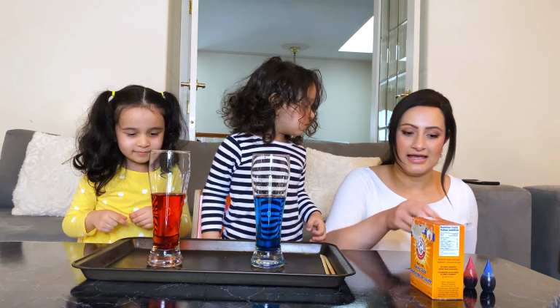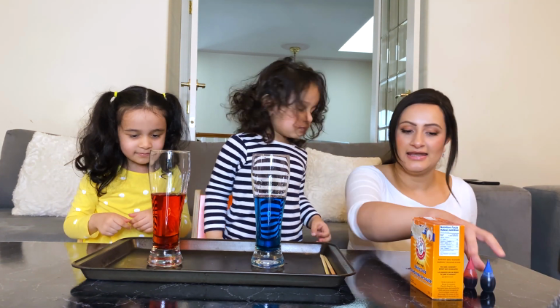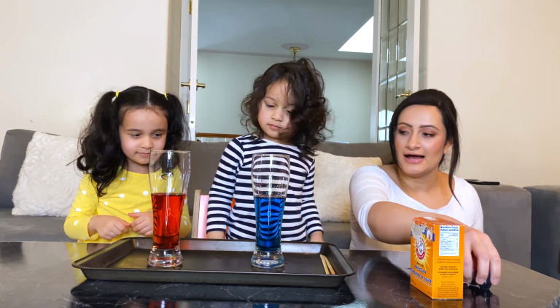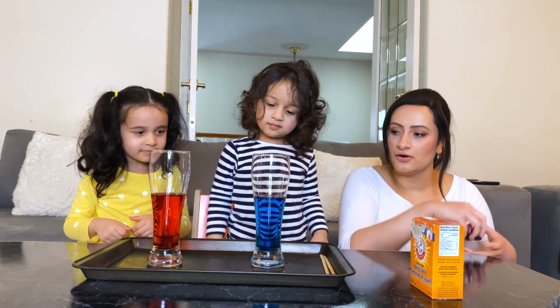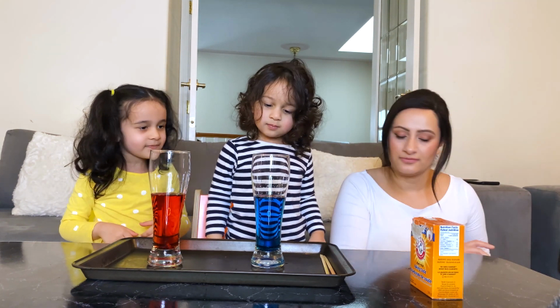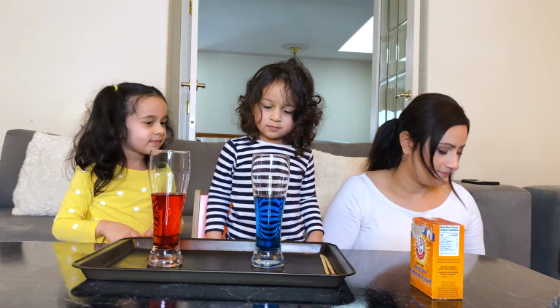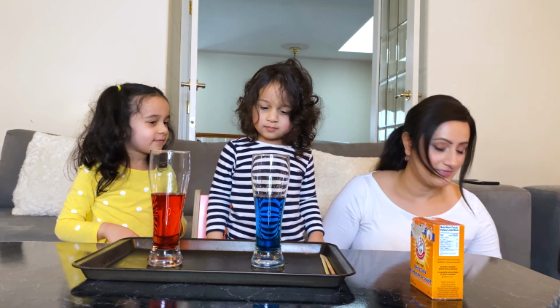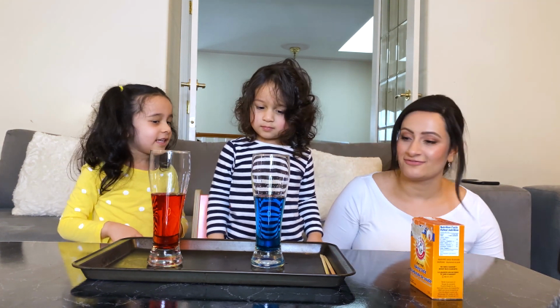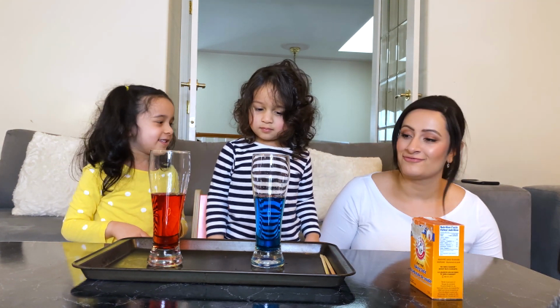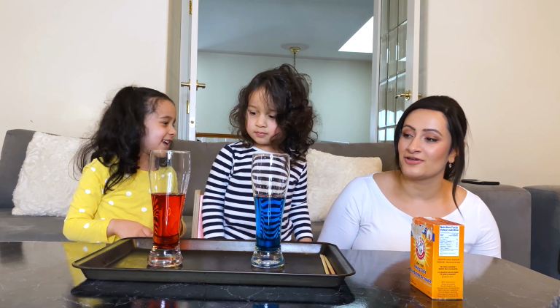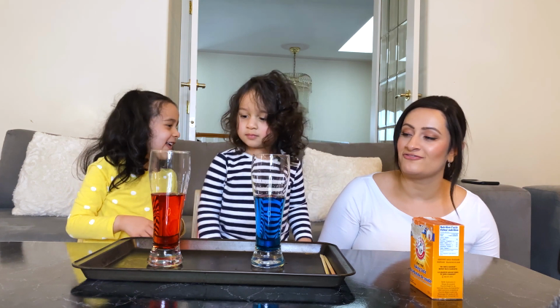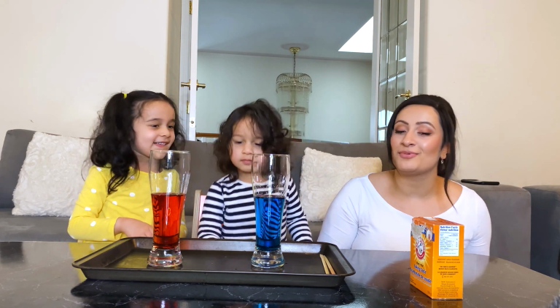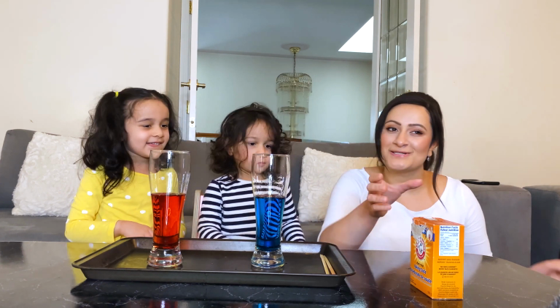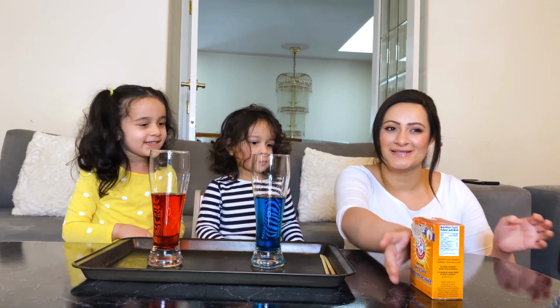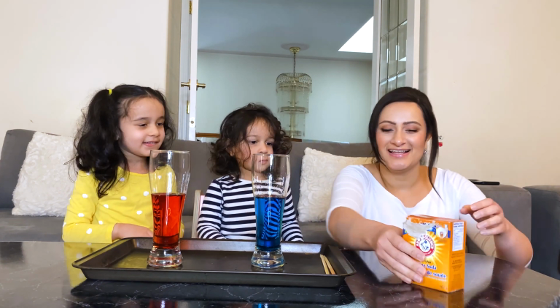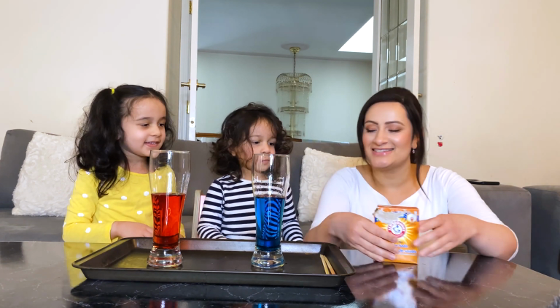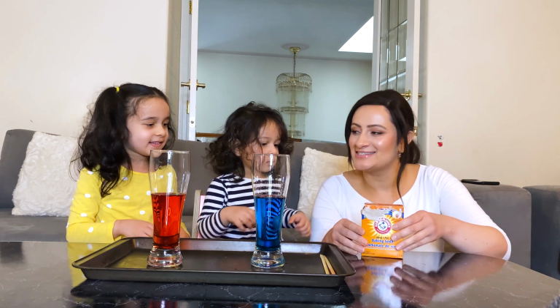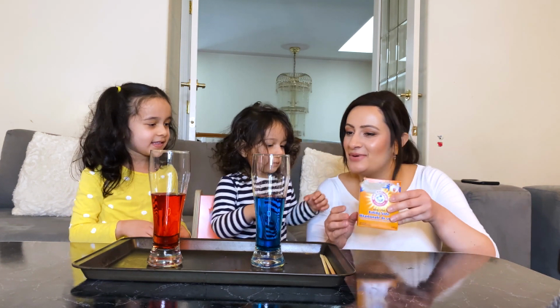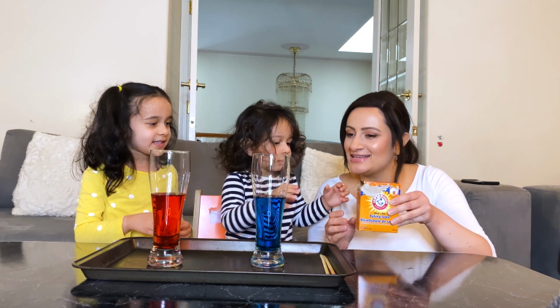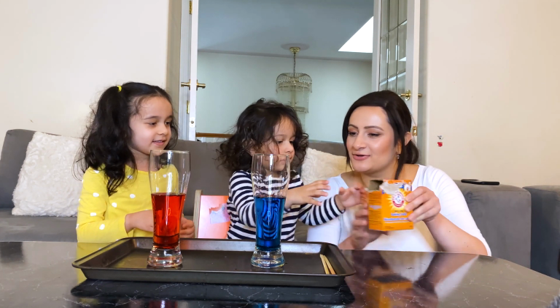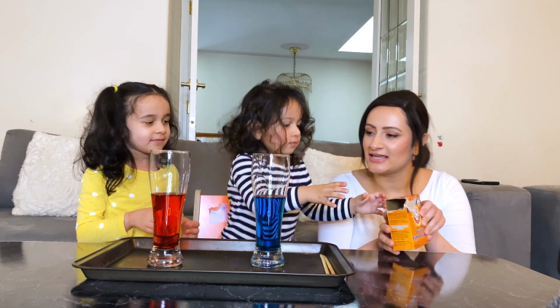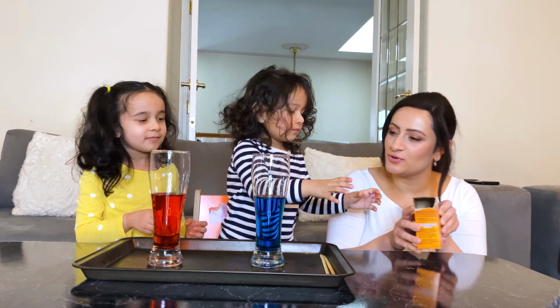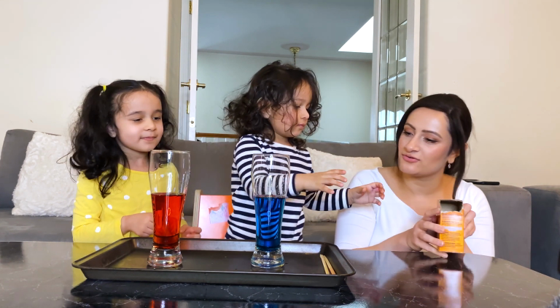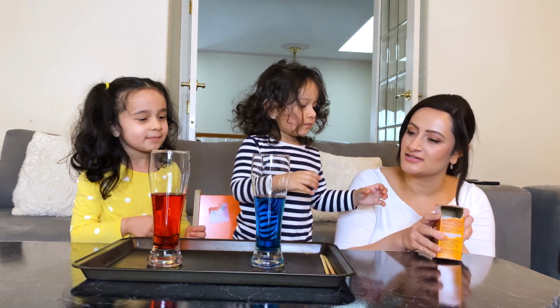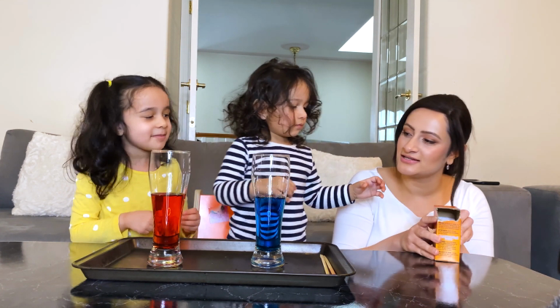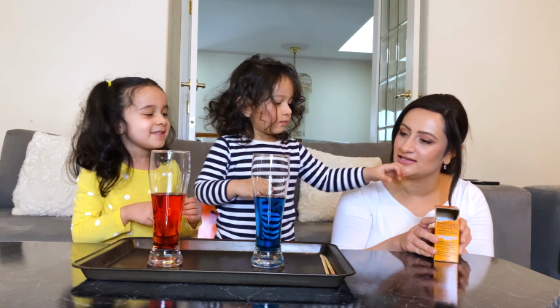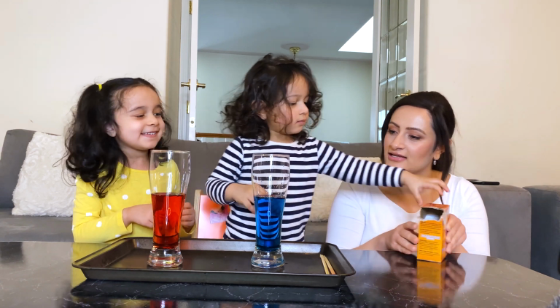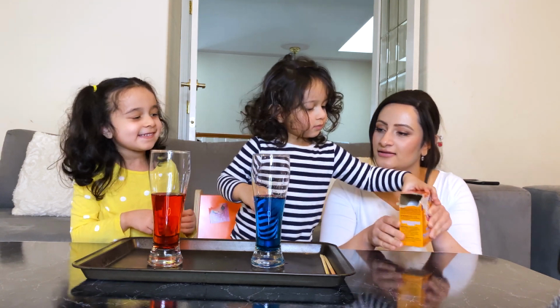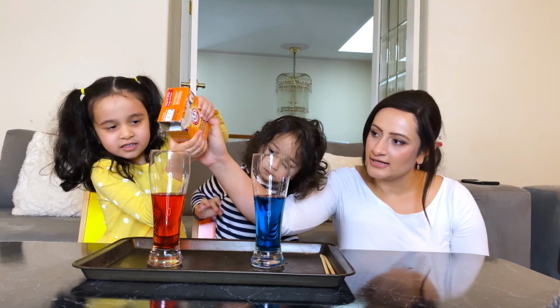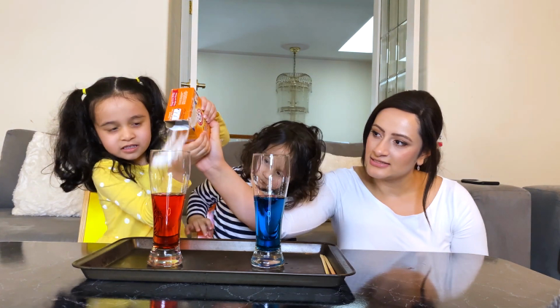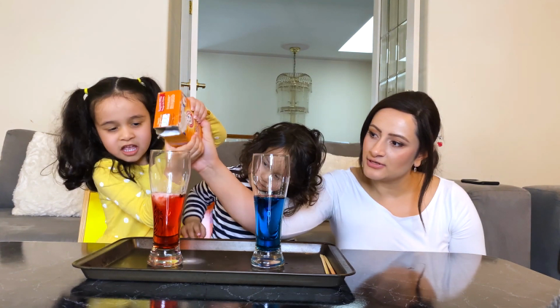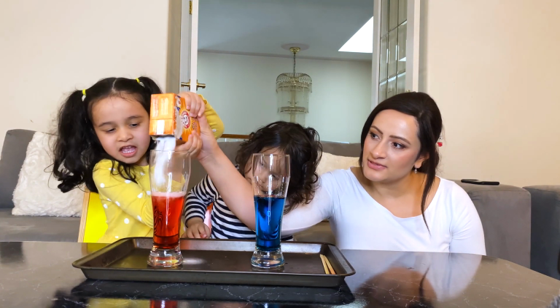And now, for the fun part, let's add some colorful confetti. Blue. Yes, there you go honey. All right. Now let's add some baking soda. Okay, who wants to go first? Me, me, me! Okay, let's see what happens.